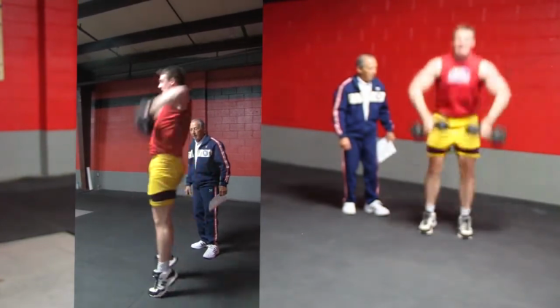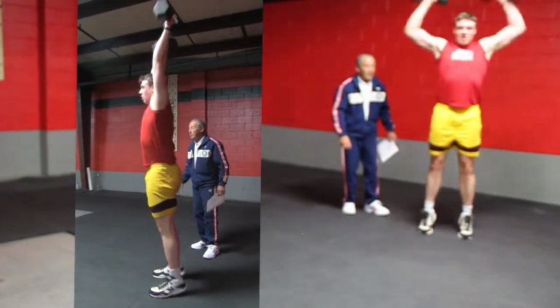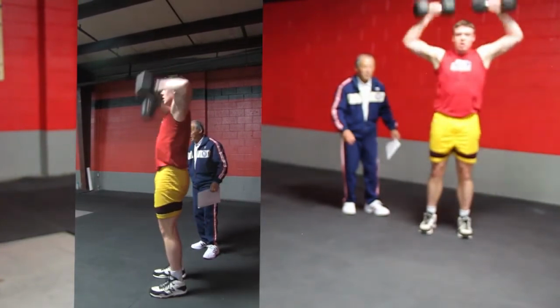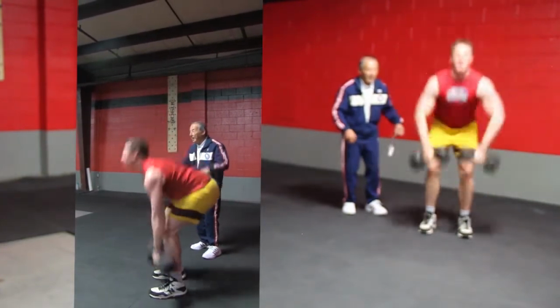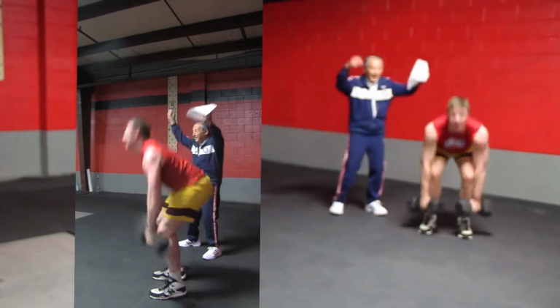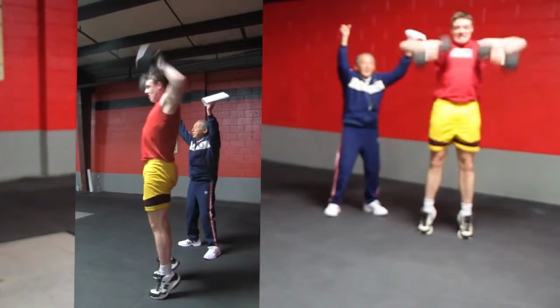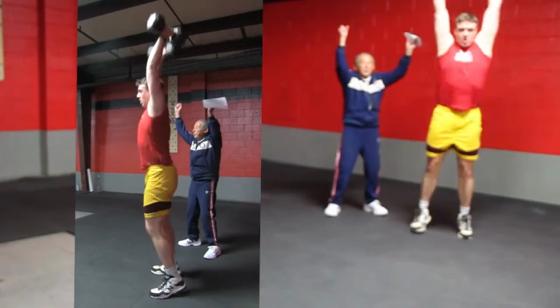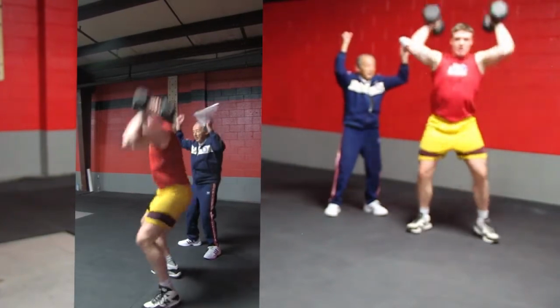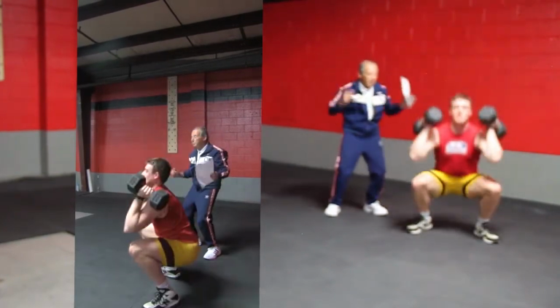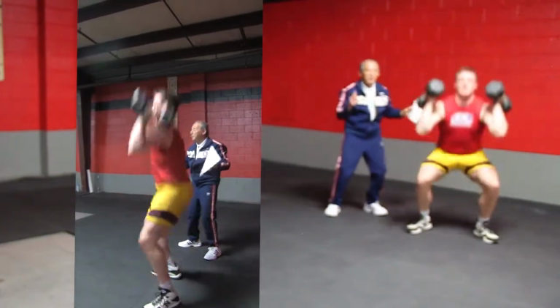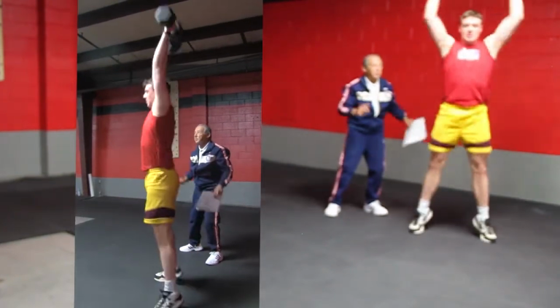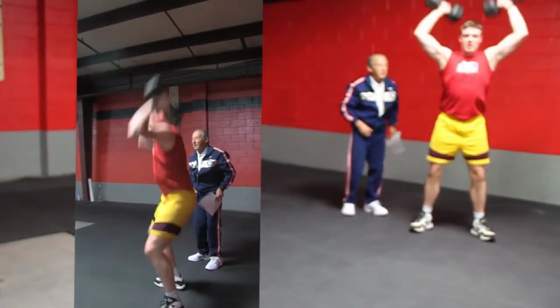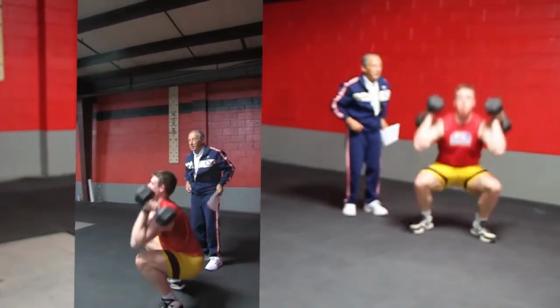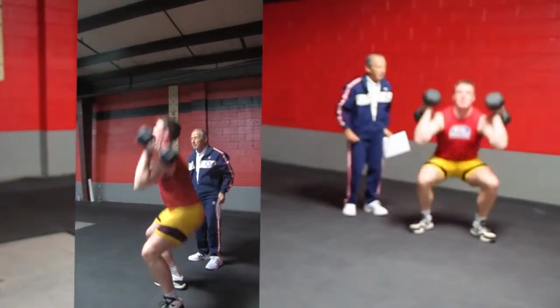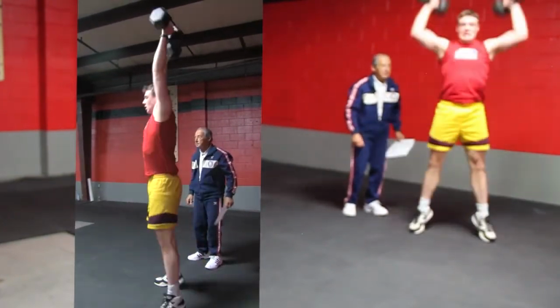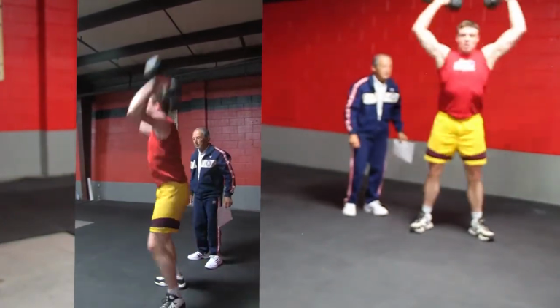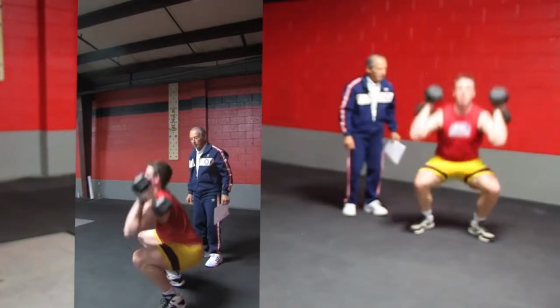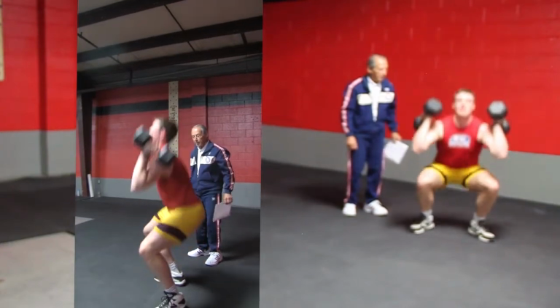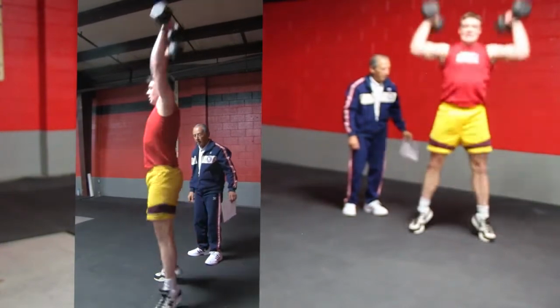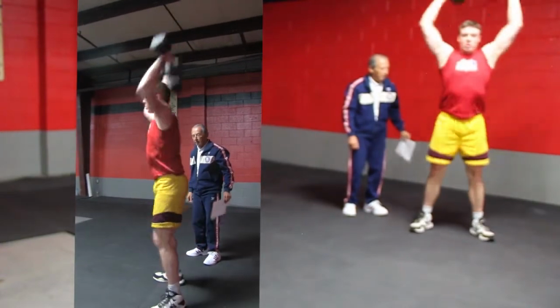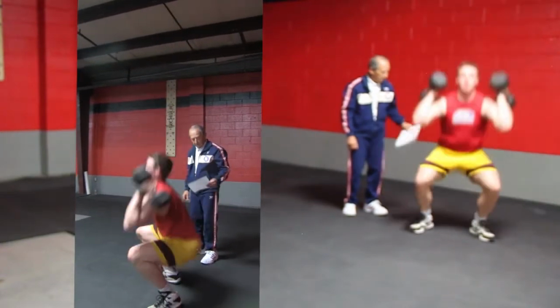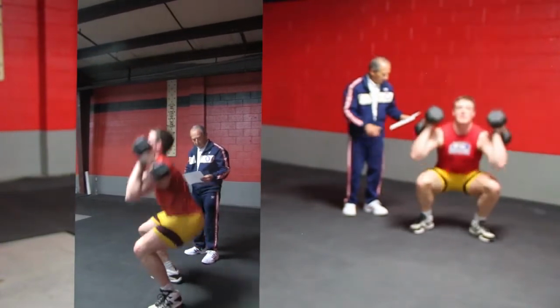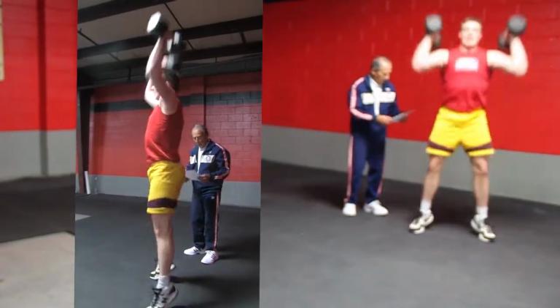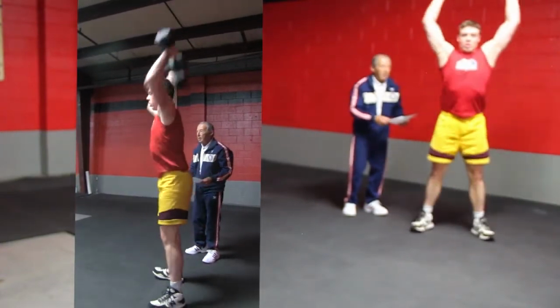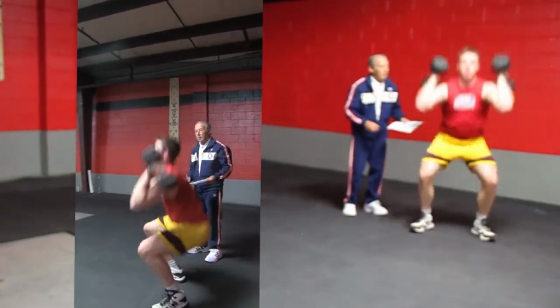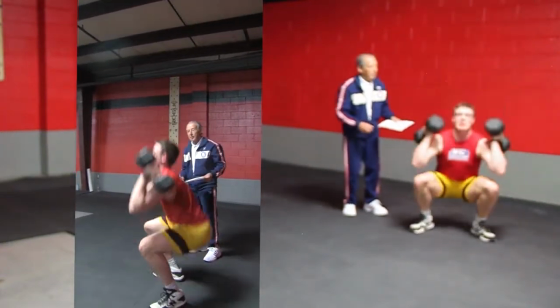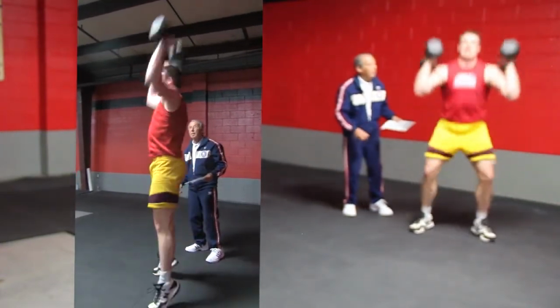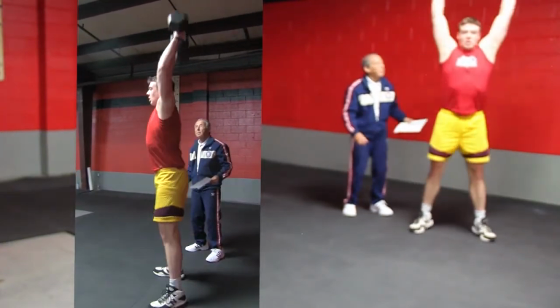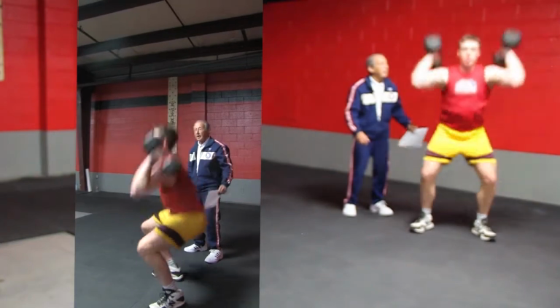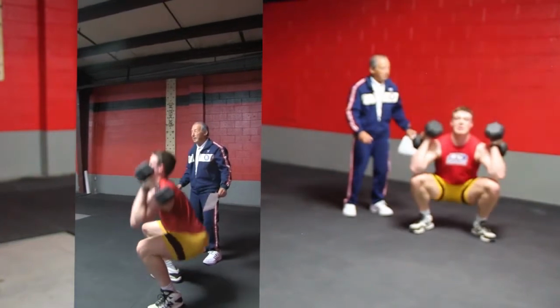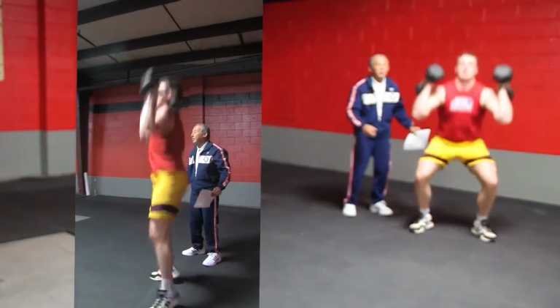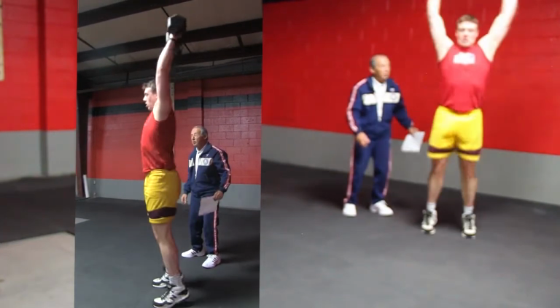And then you stay overhead and go from there for the squat push press — so you don't waste energy. And bent over rows.